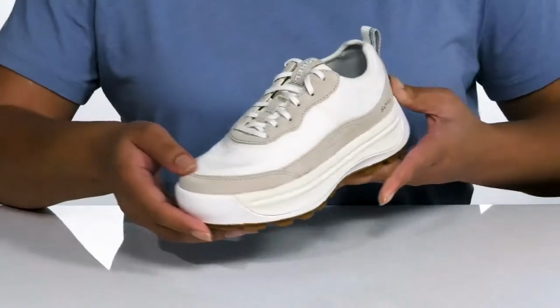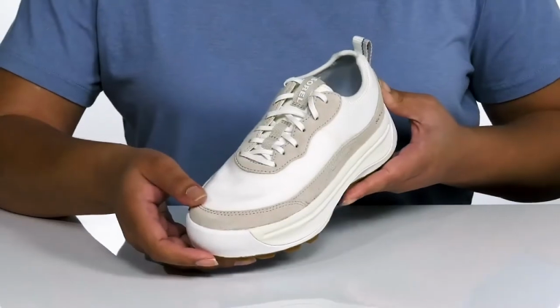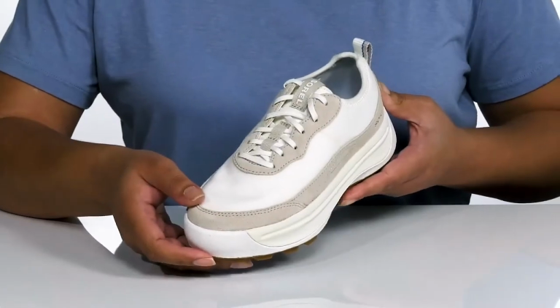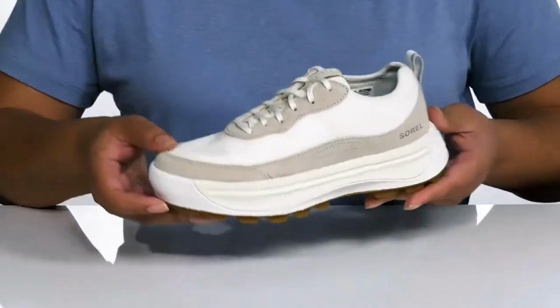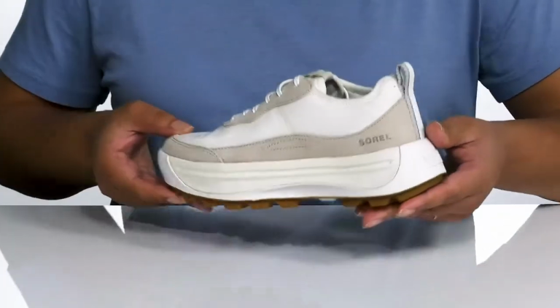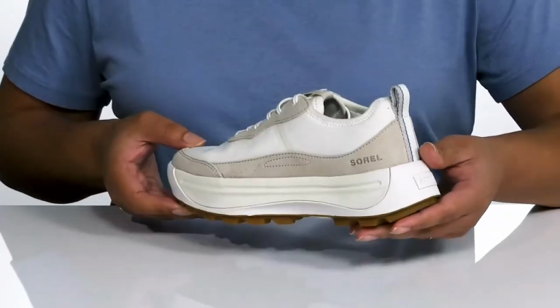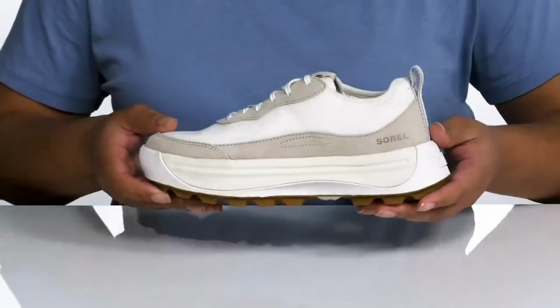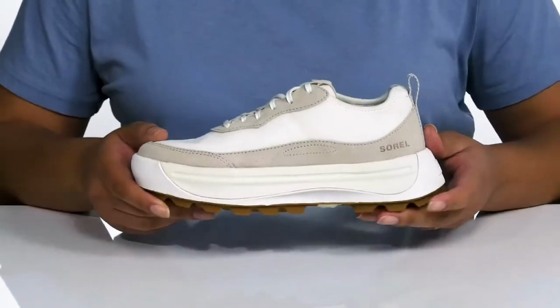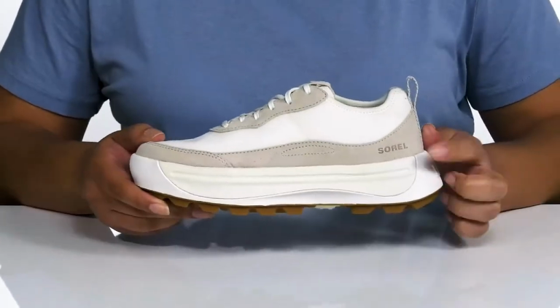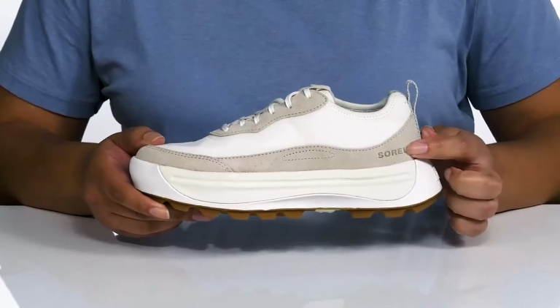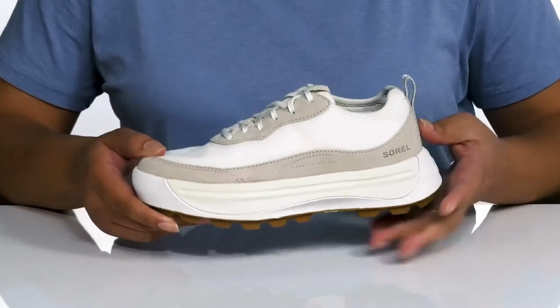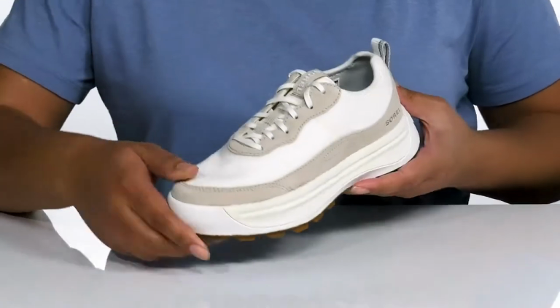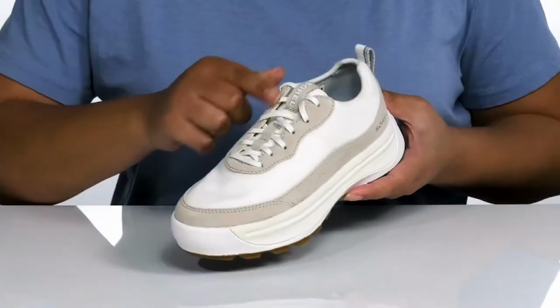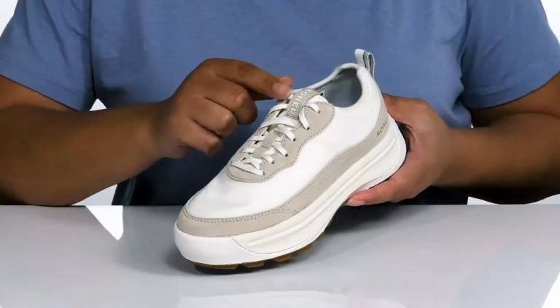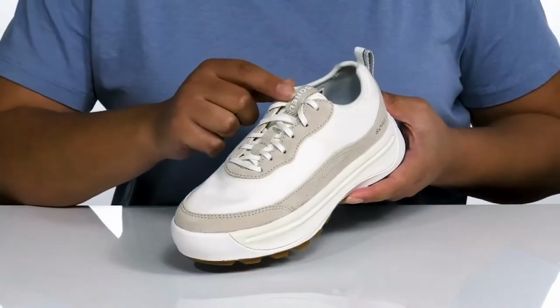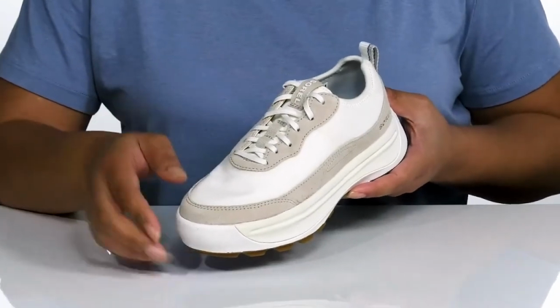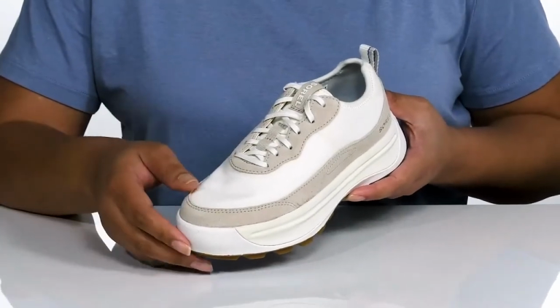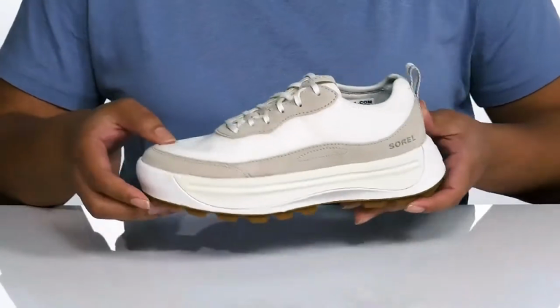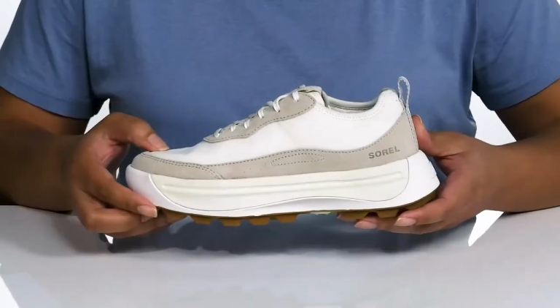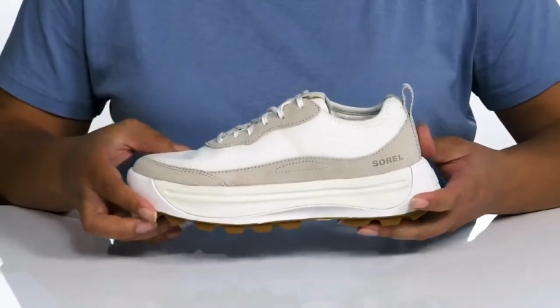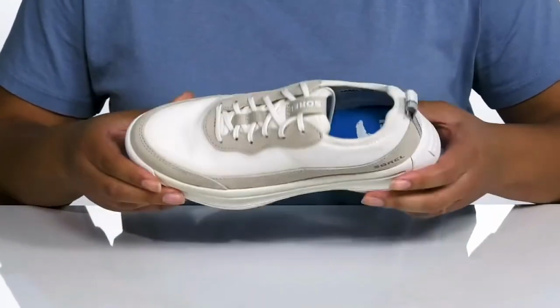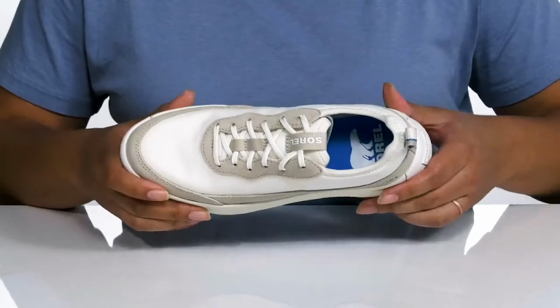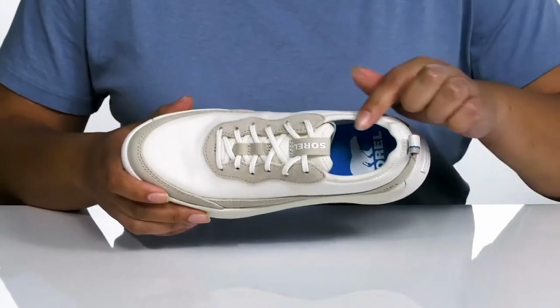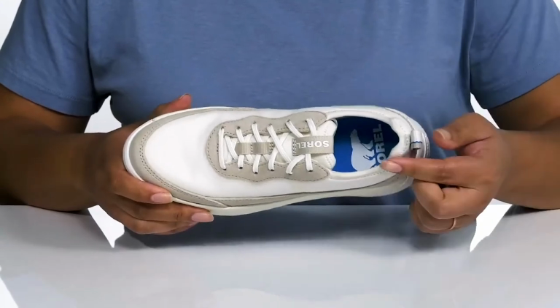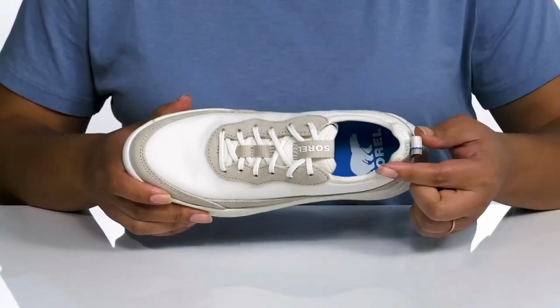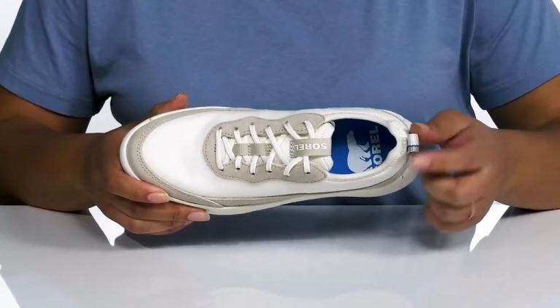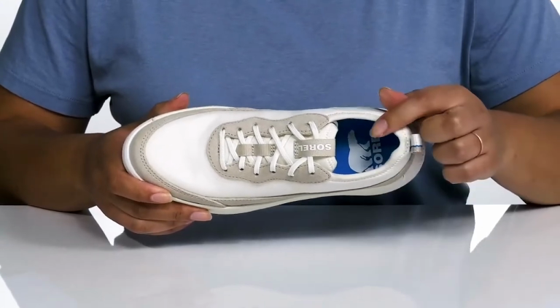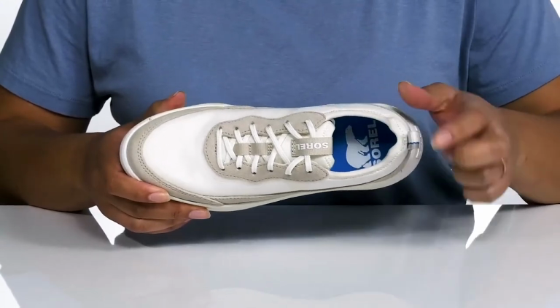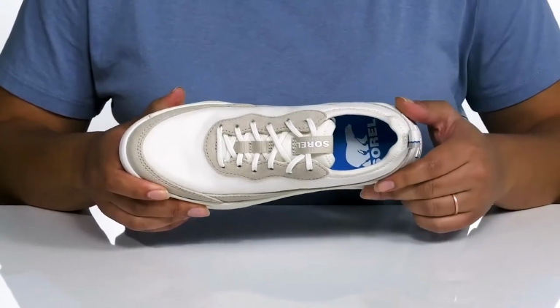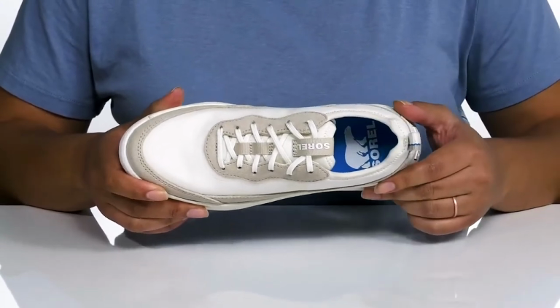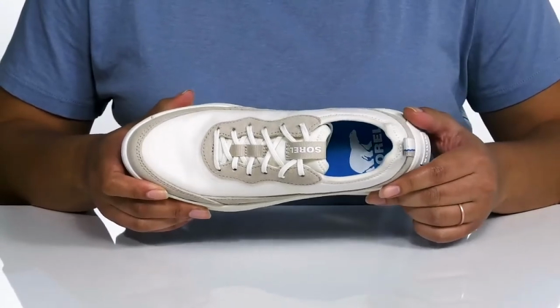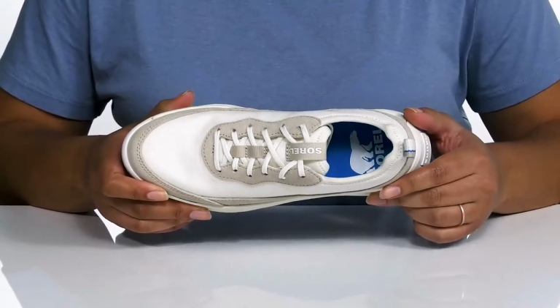These have a simple yet stylish street style with a Sorelle logo that's embossed at the side and on the tongue — recognizable and stylish. Inside, there is a breathable textile lining with a cushioned footbed to keep you comfortable all day.